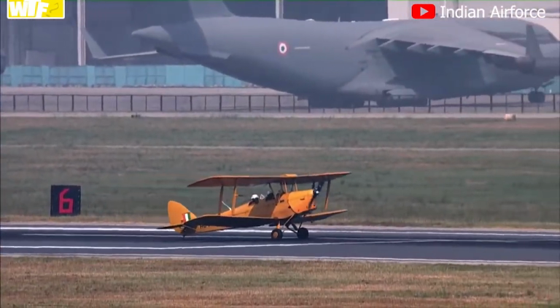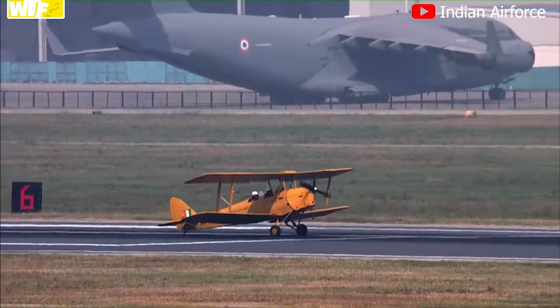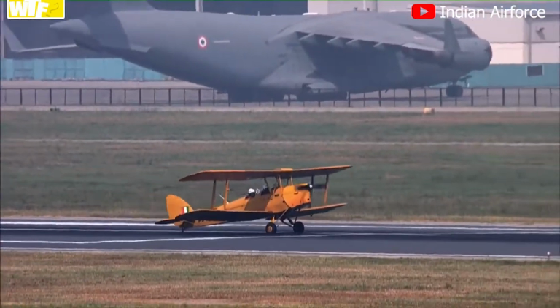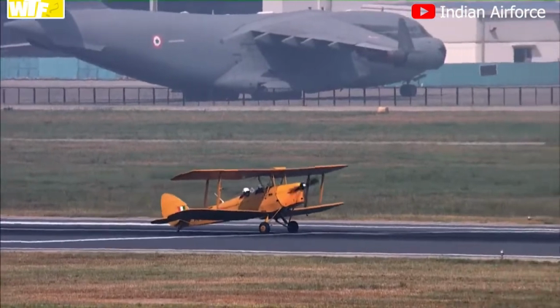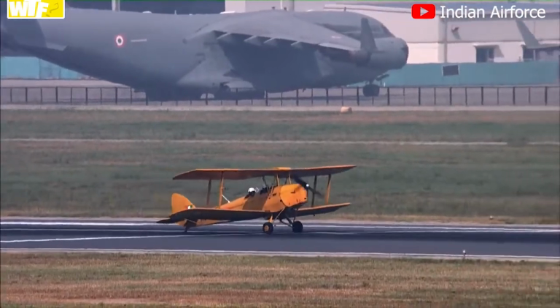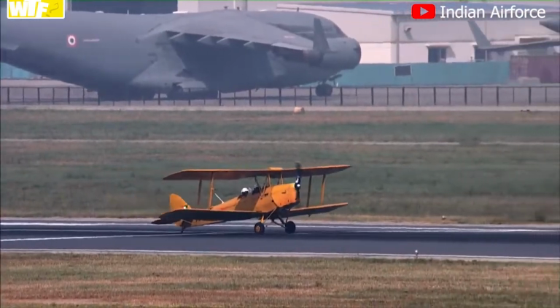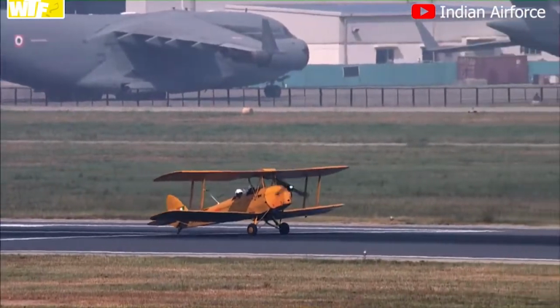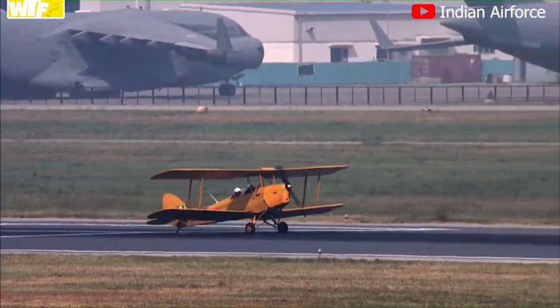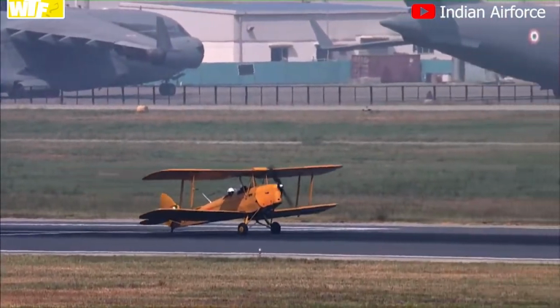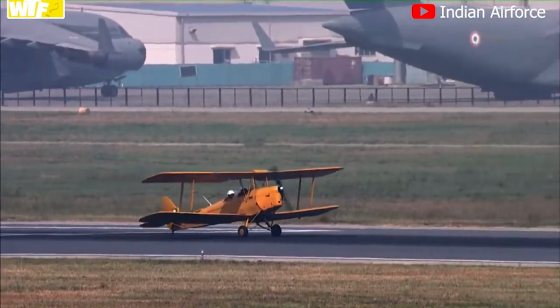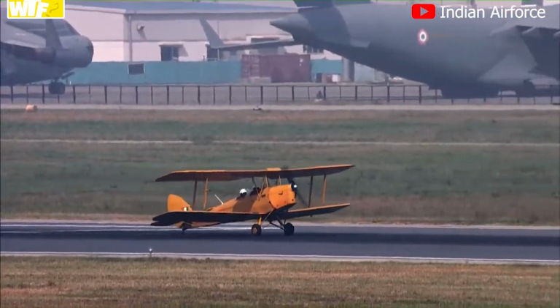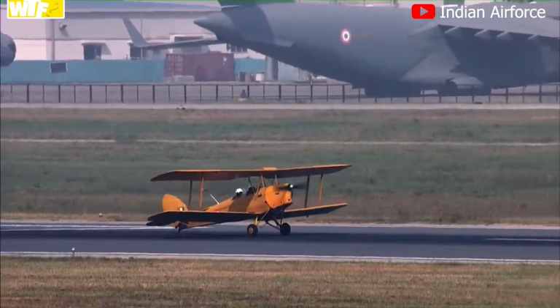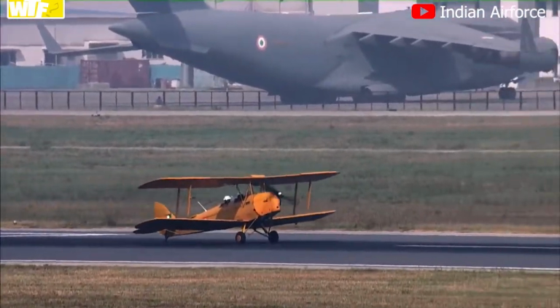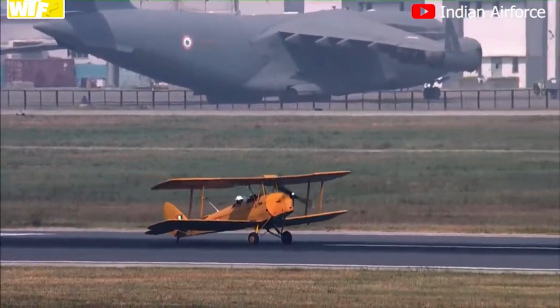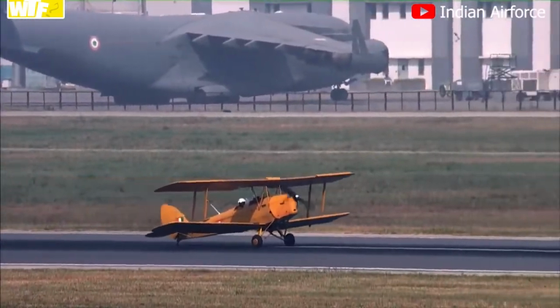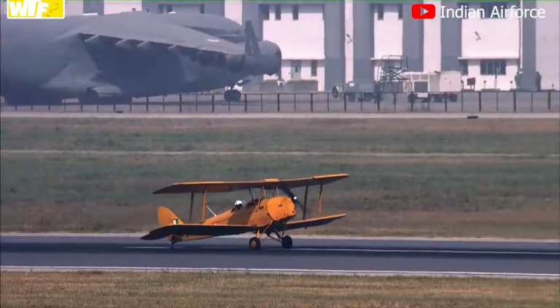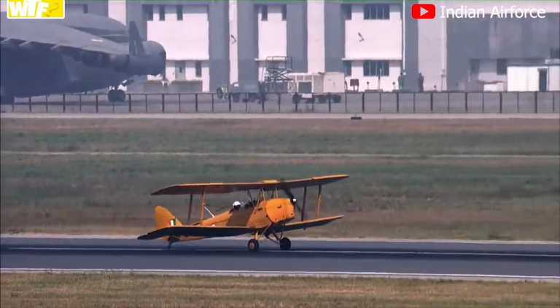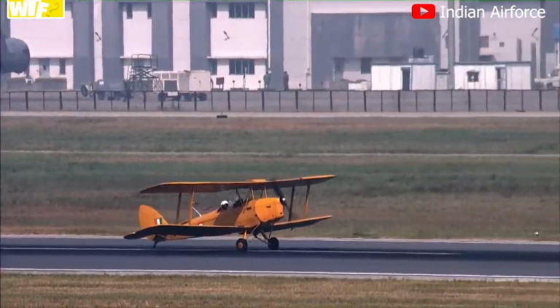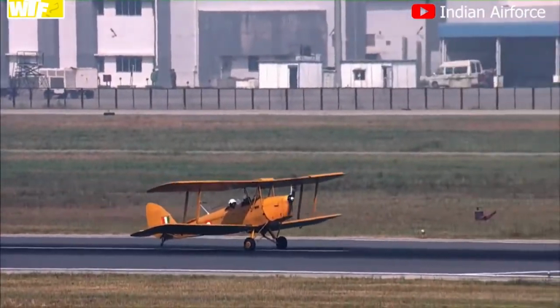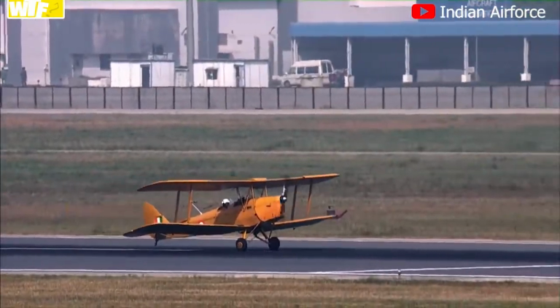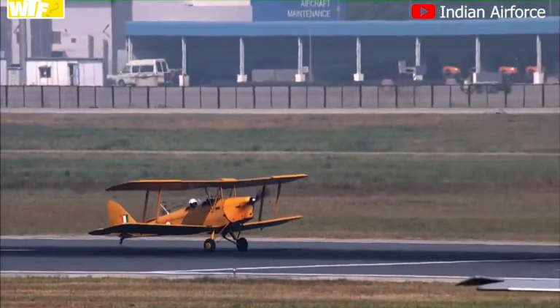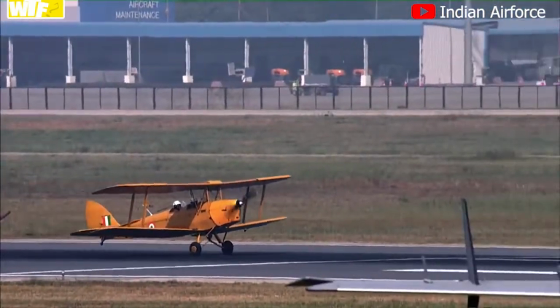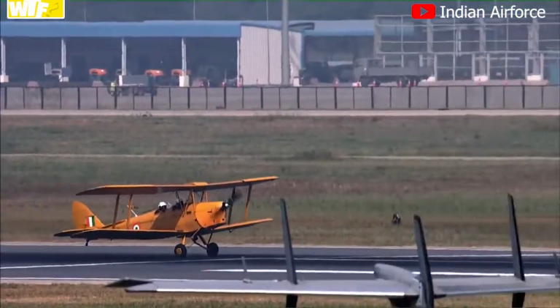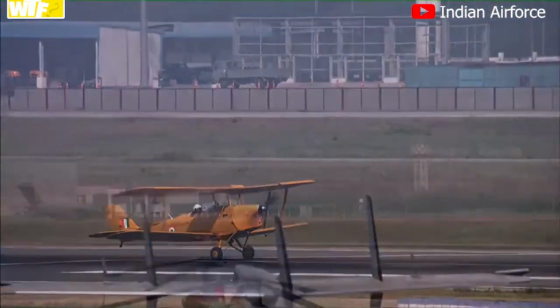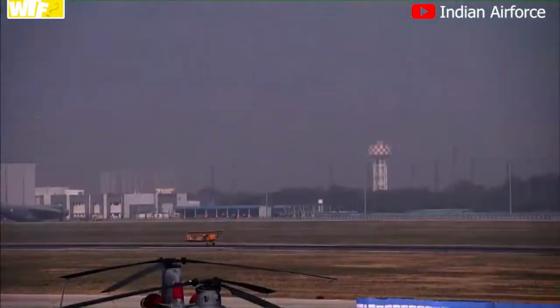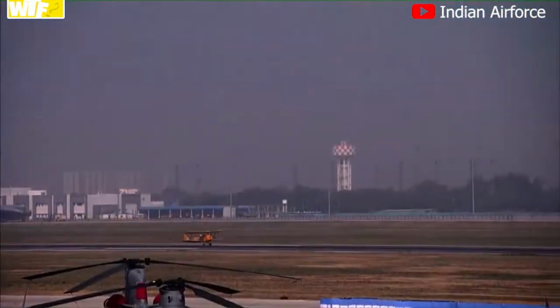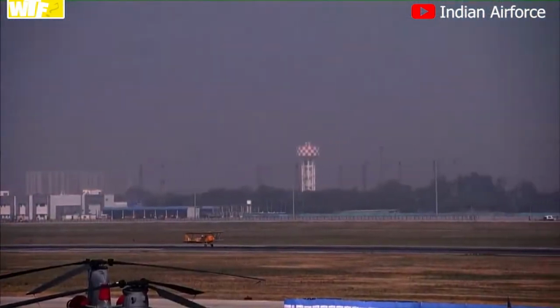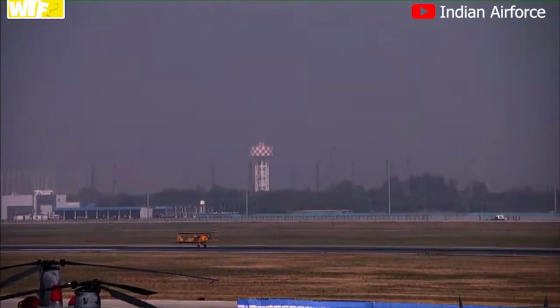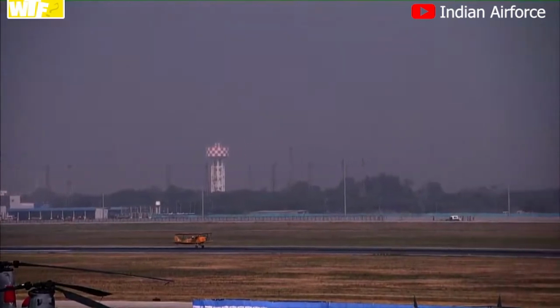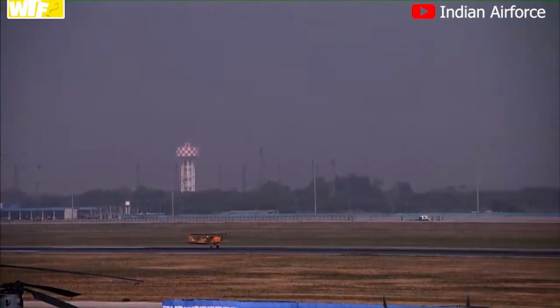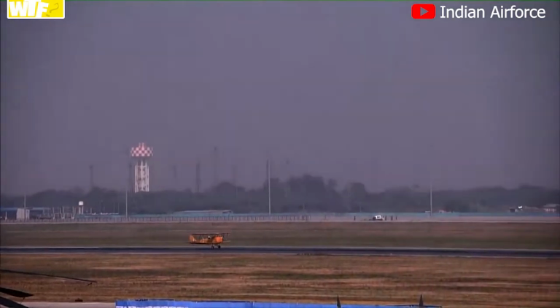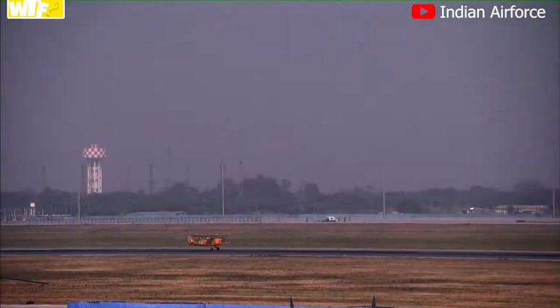It is a single-engine, twin-seater, fabric-covered British biplane designed in the 1930s. The aircraft which has just taken off will demonstrate a small display in front of you.